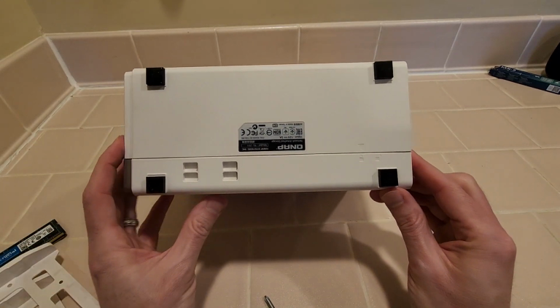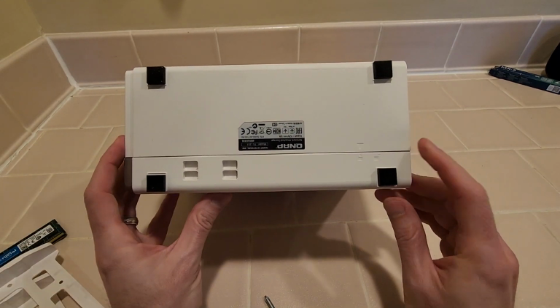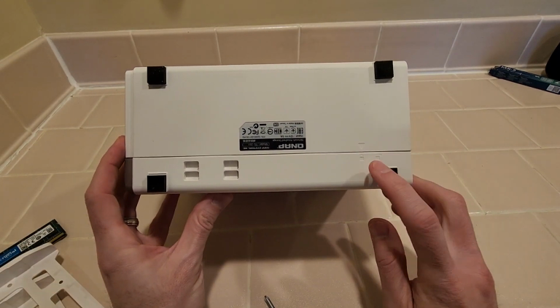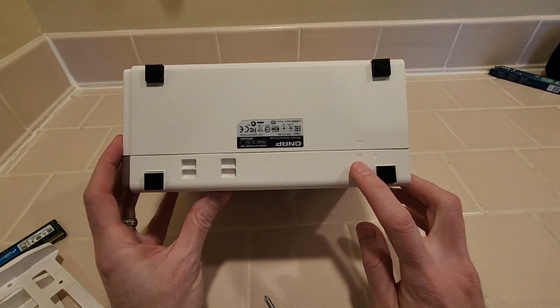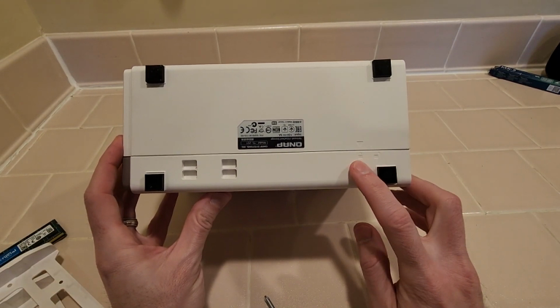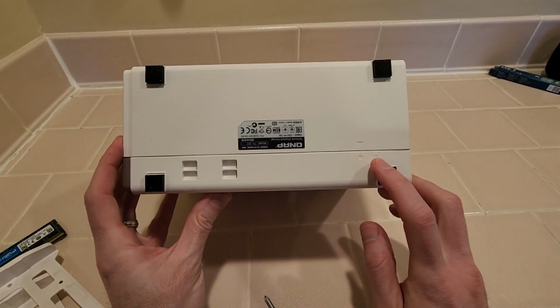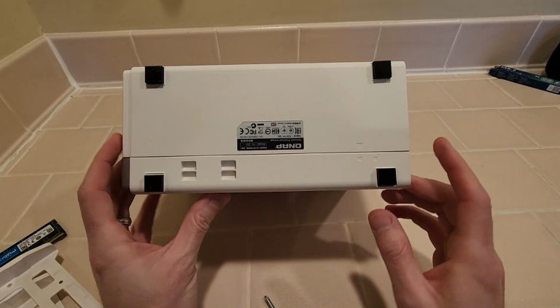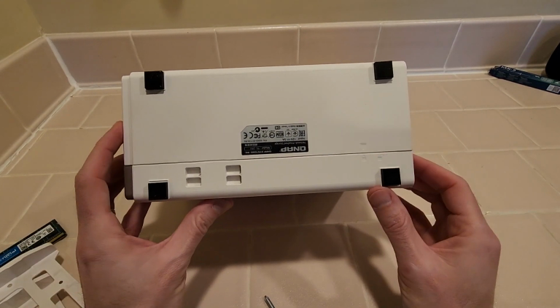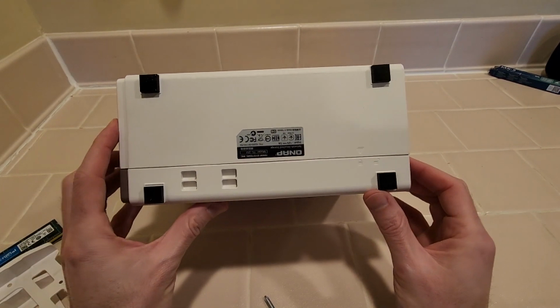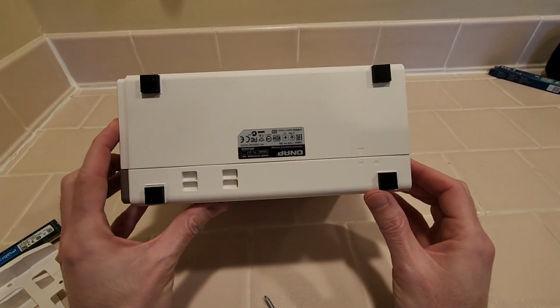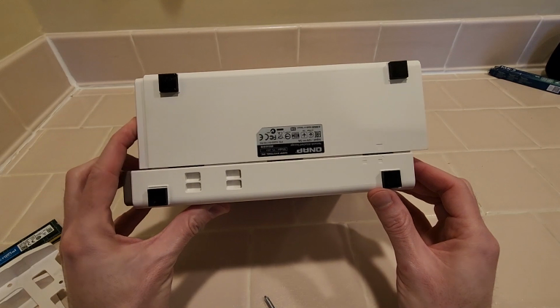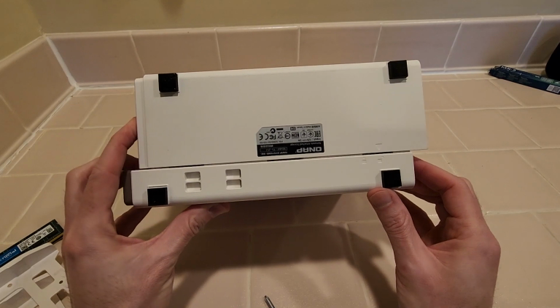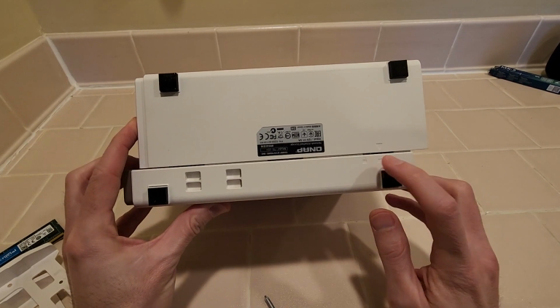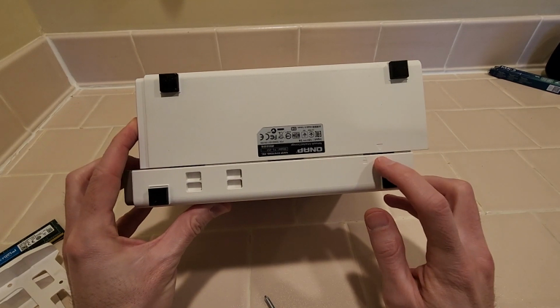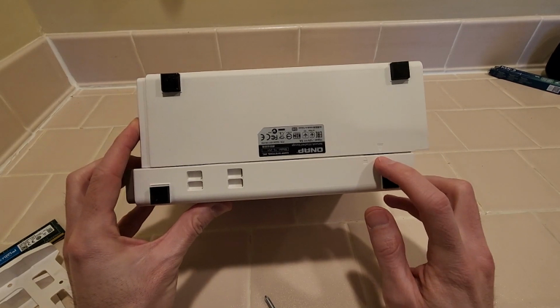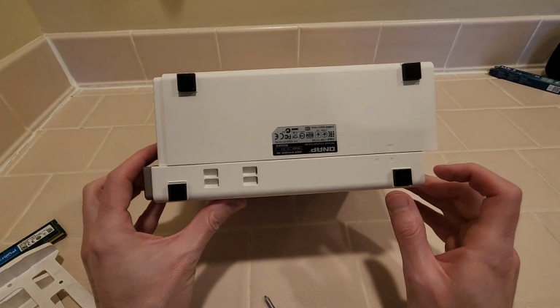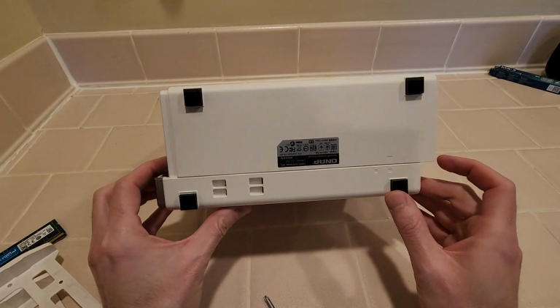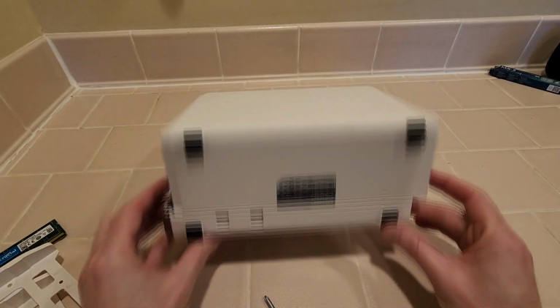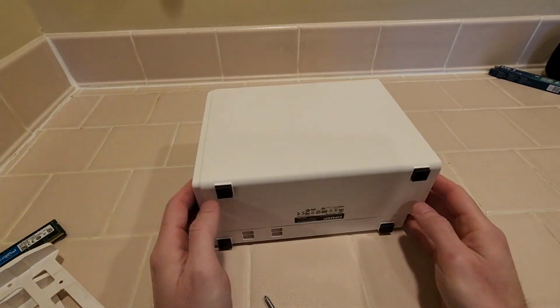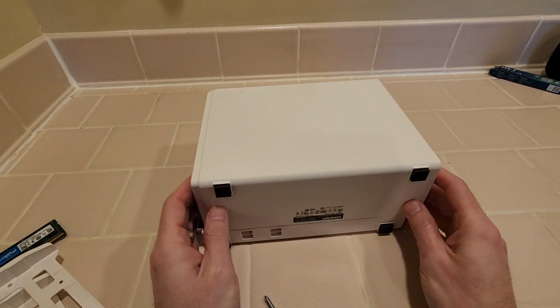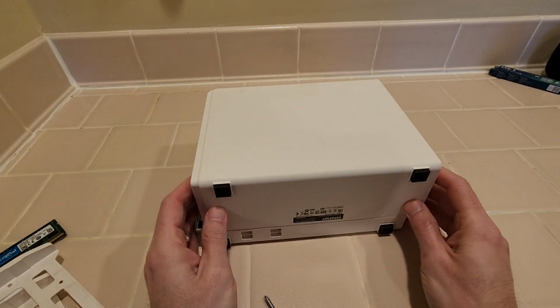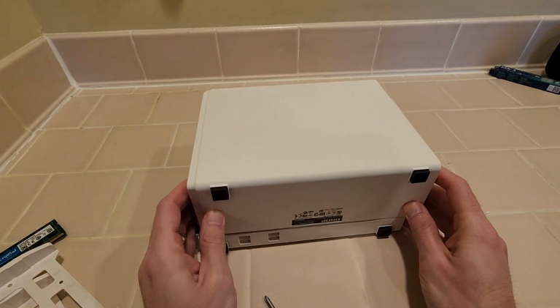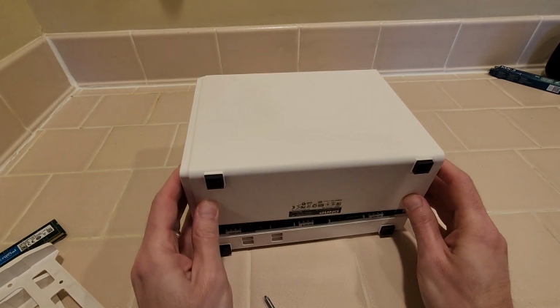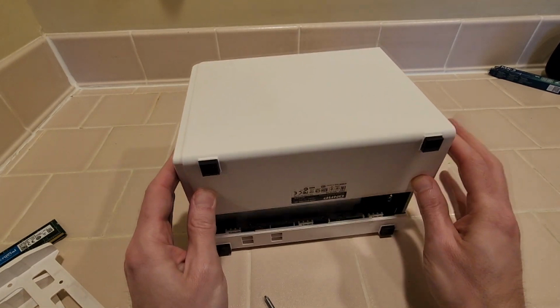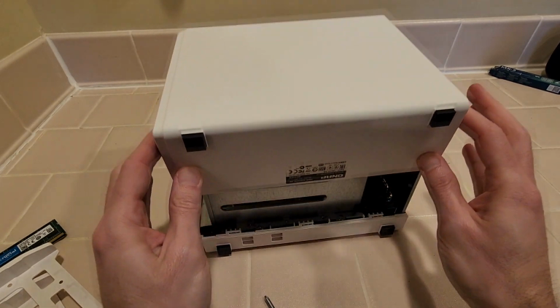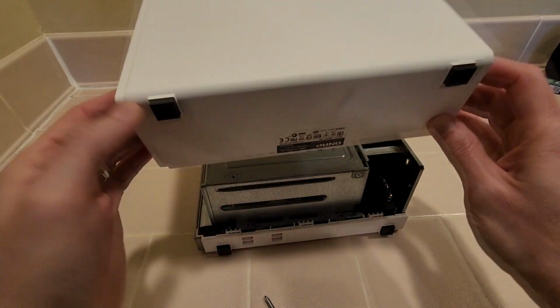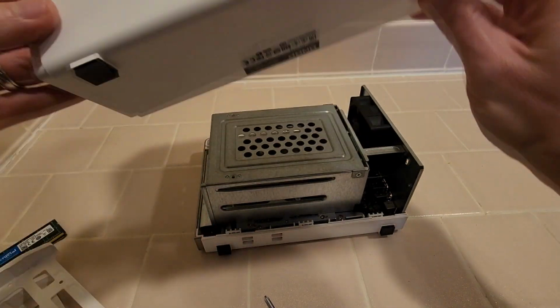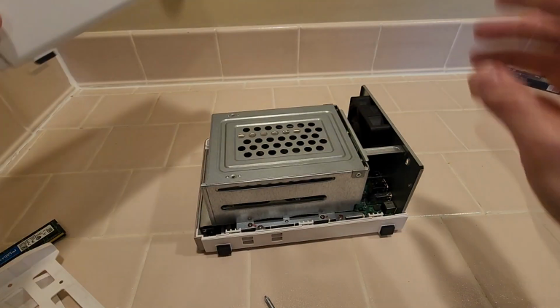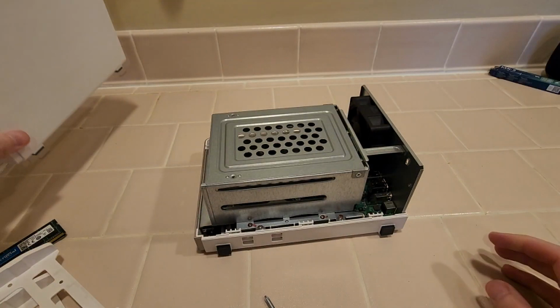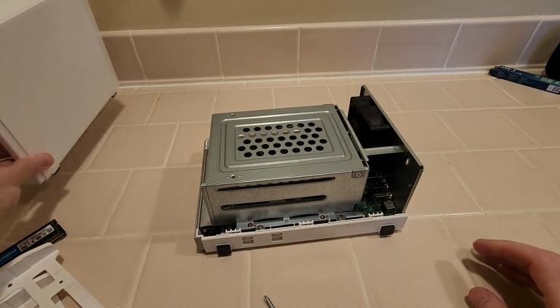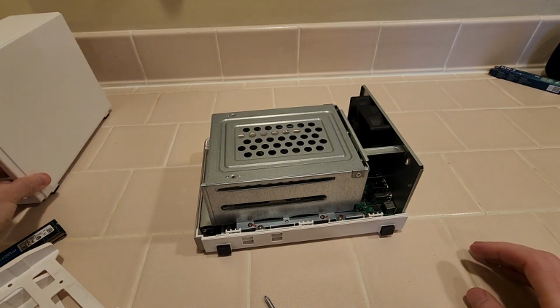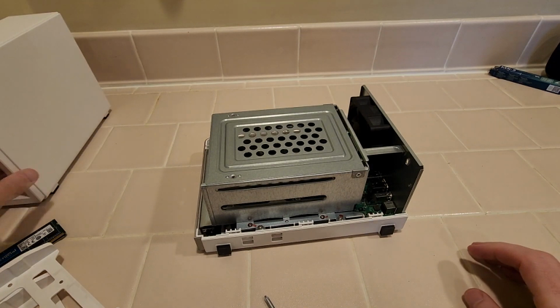If you look here, we have a lock and unlock. So we slide this to the unlock position and then lift it straight up. Move that to the side.